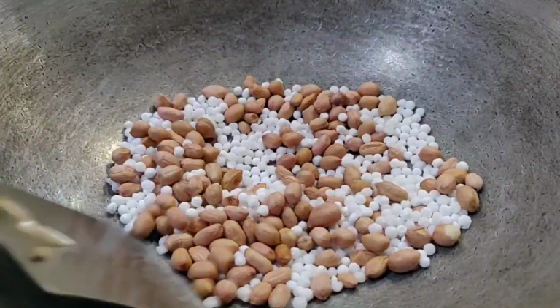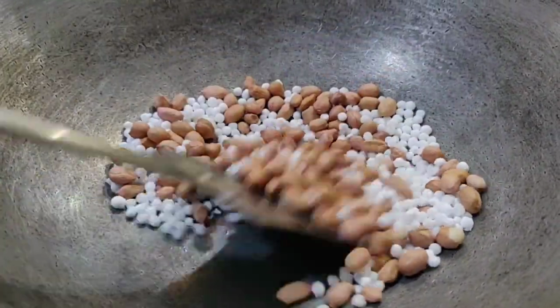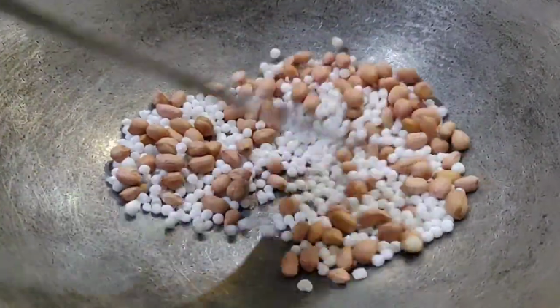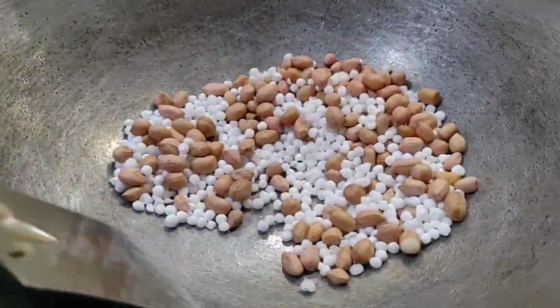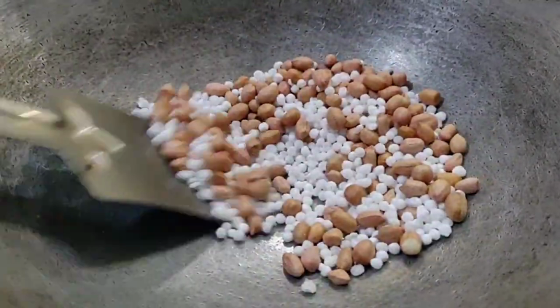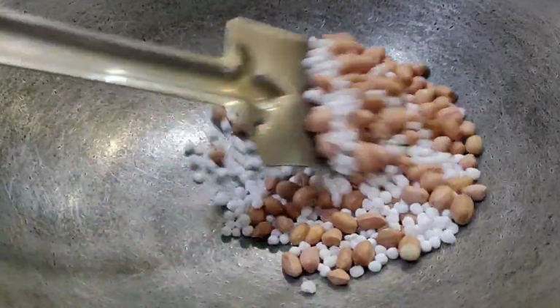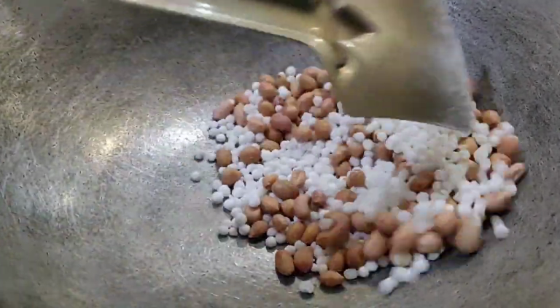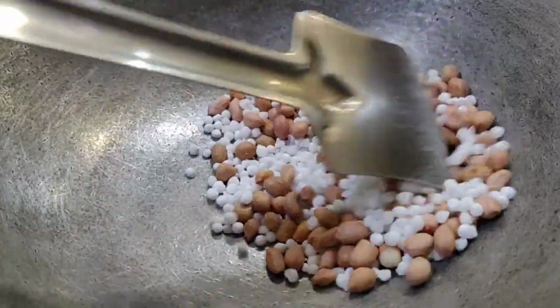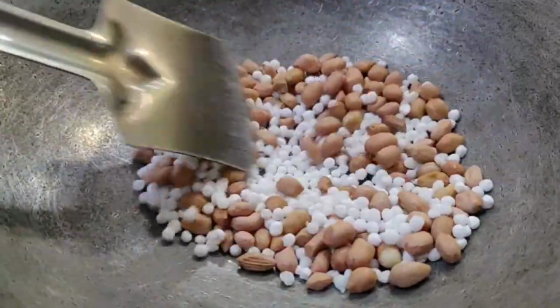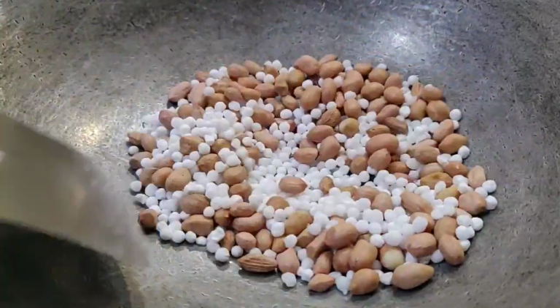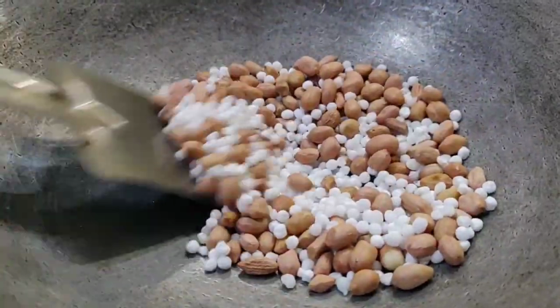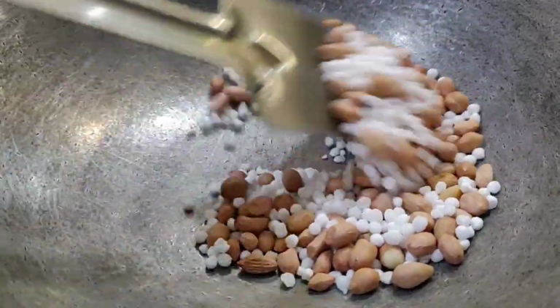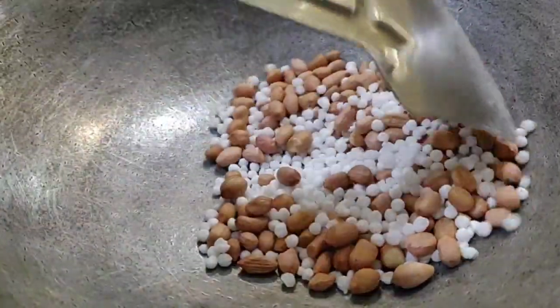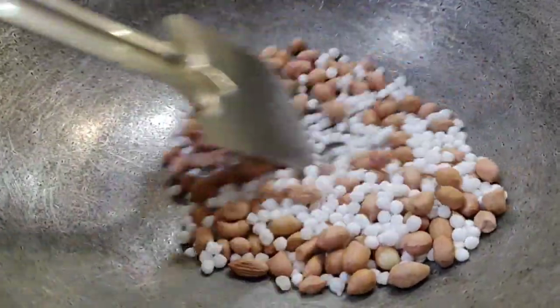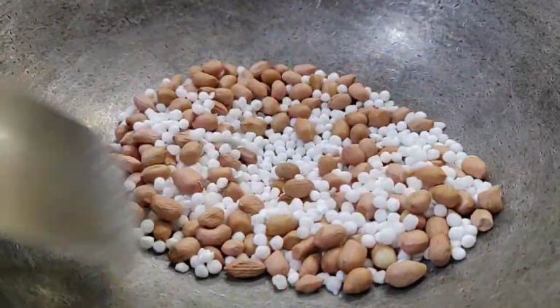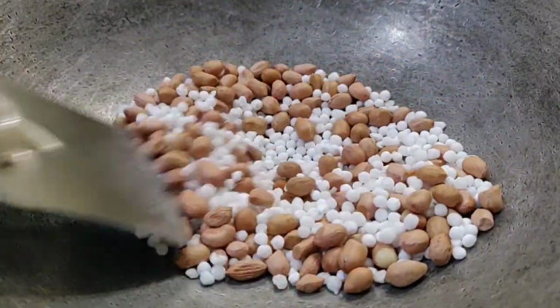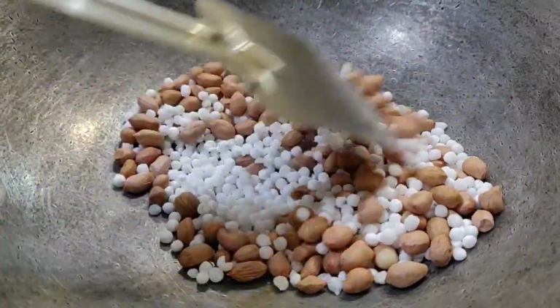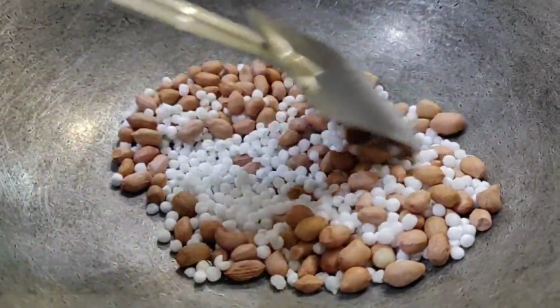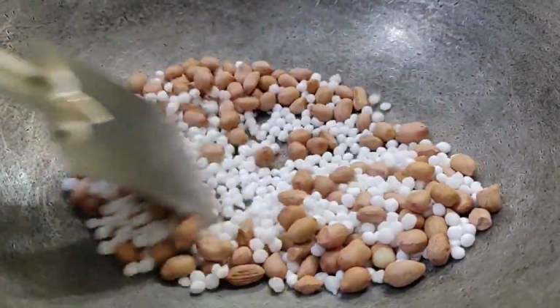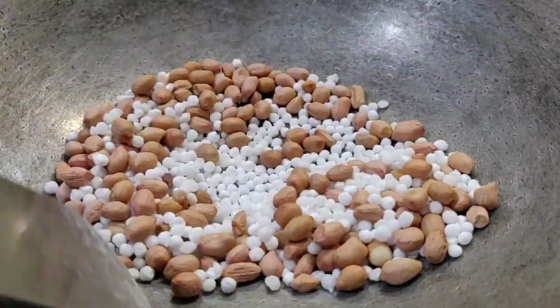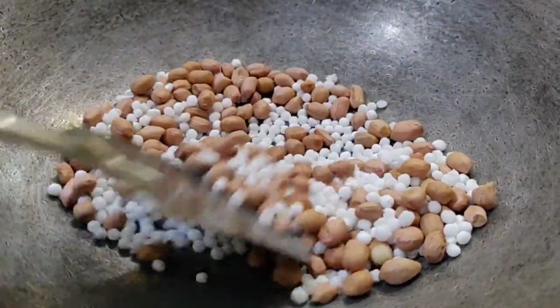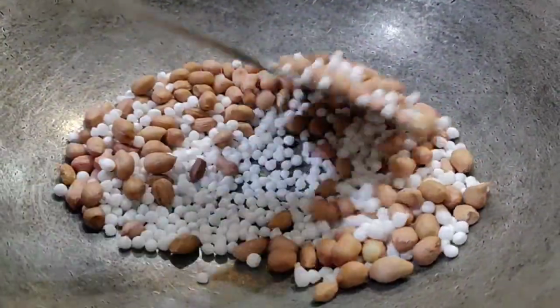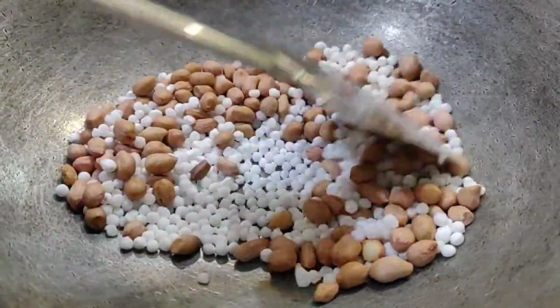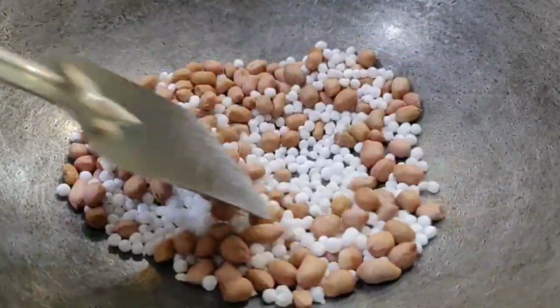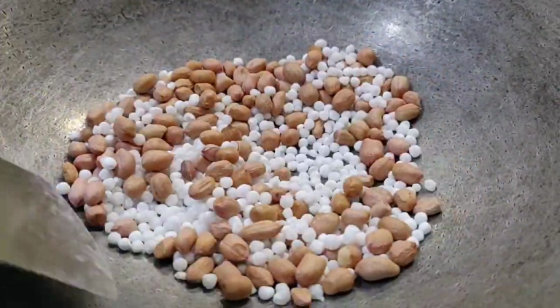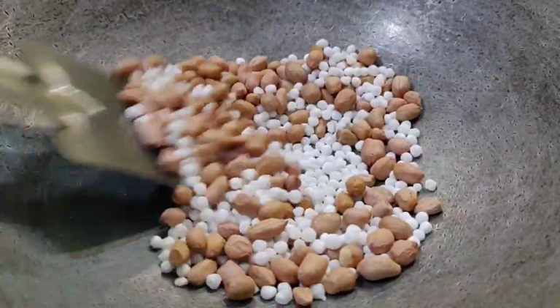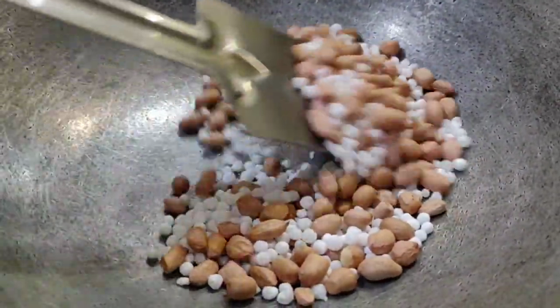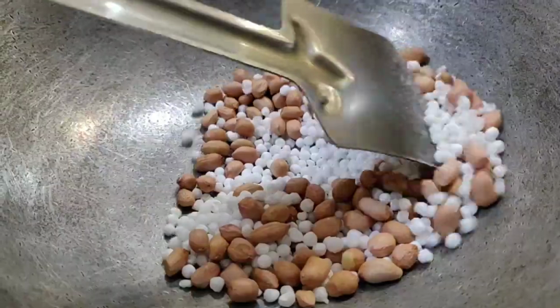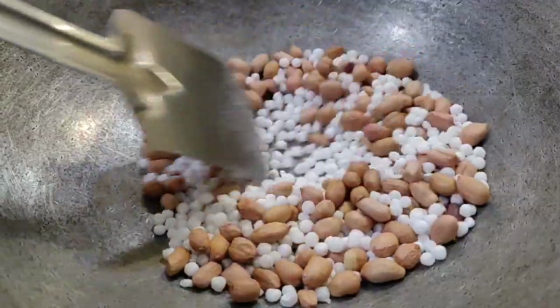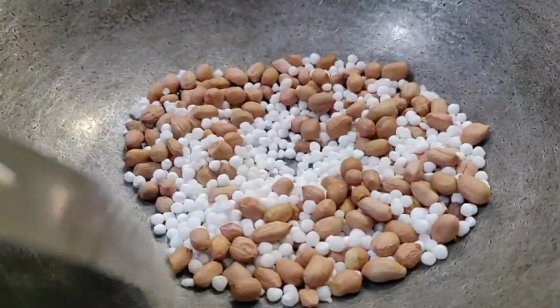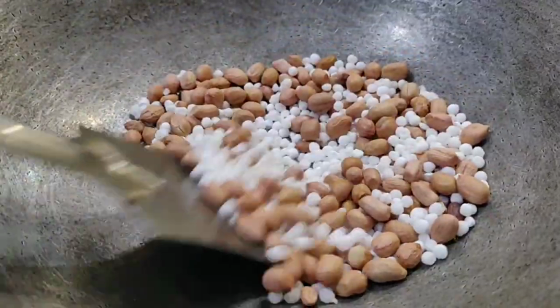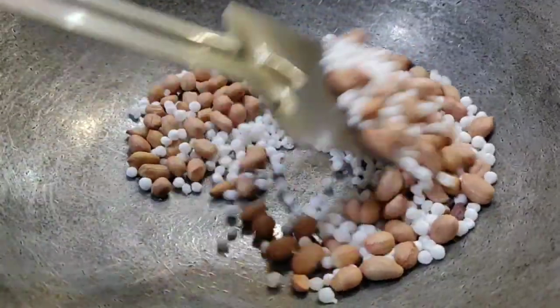I will make the recipe for you. The recipe begins.